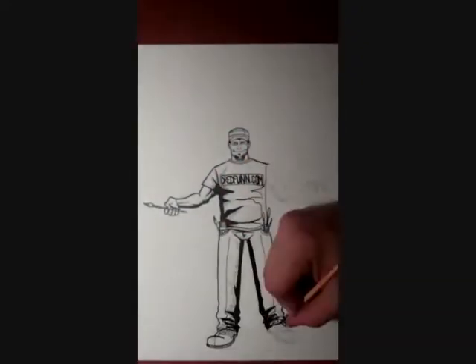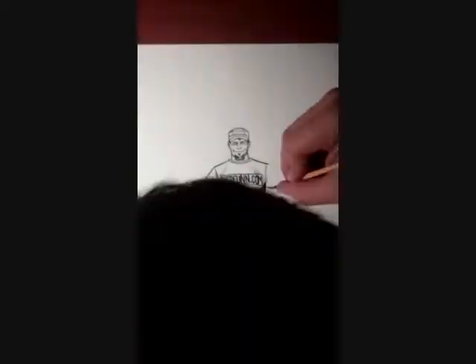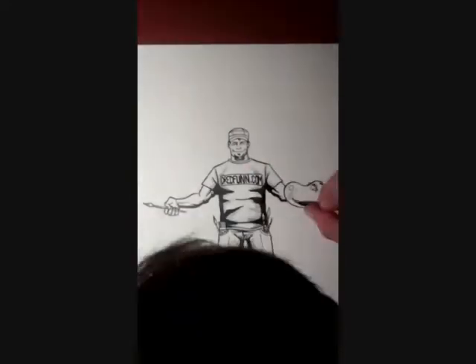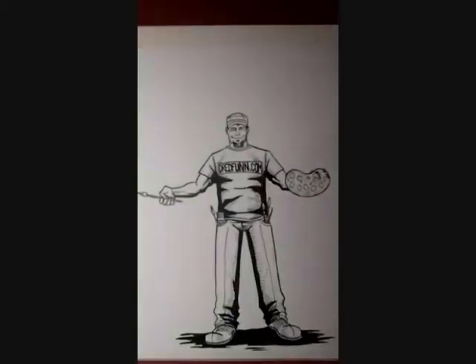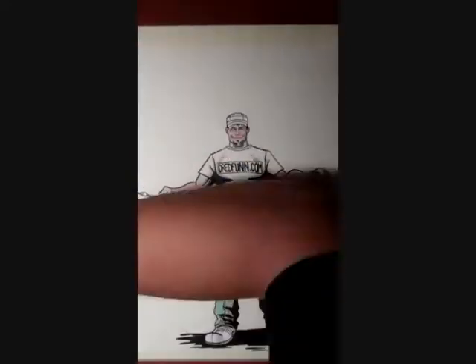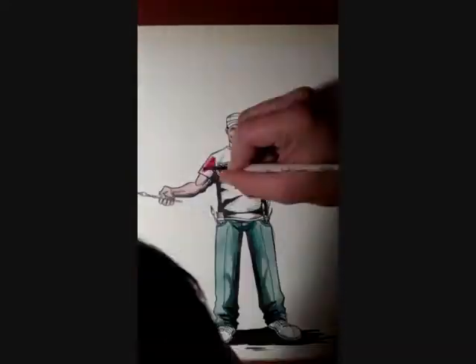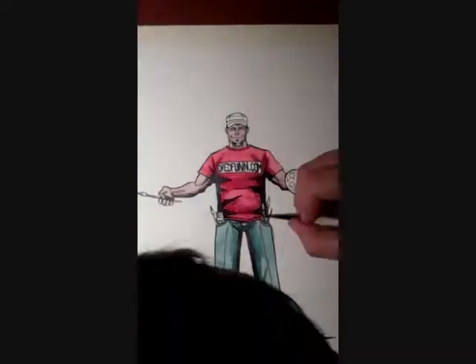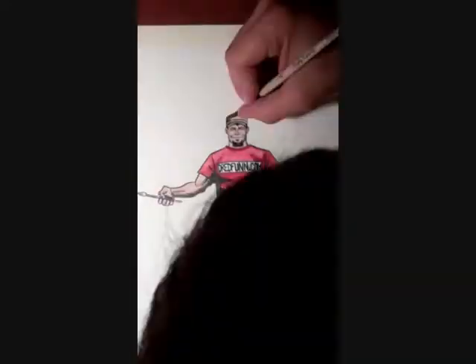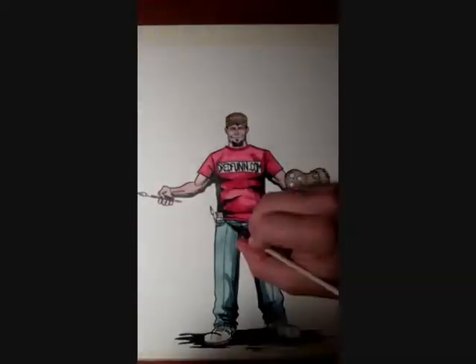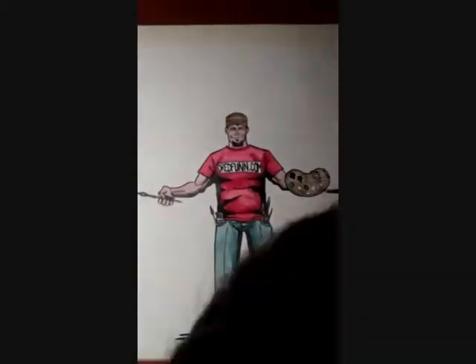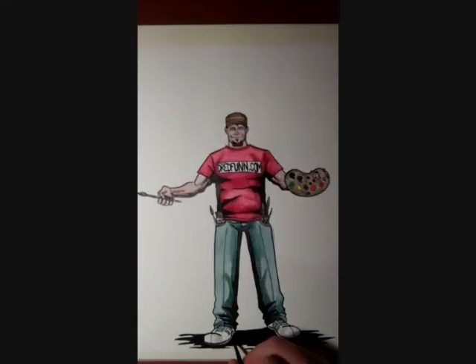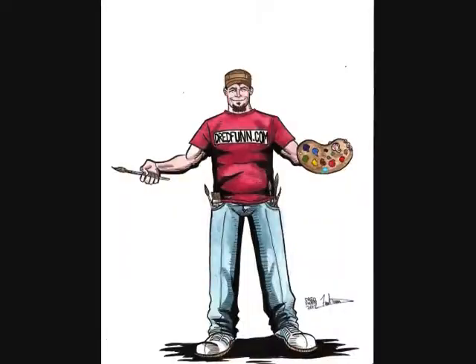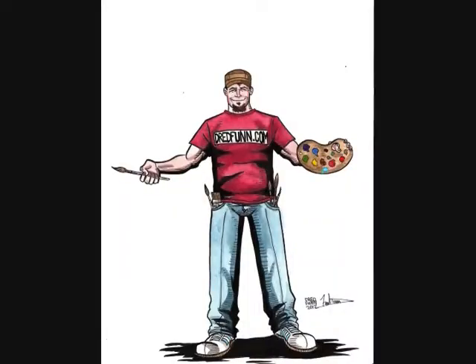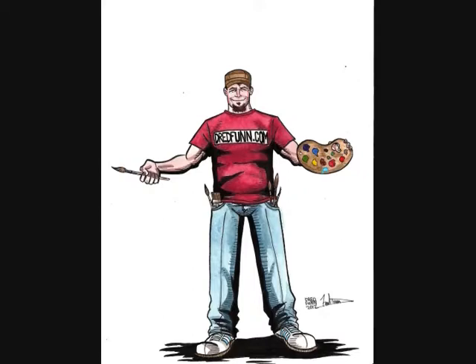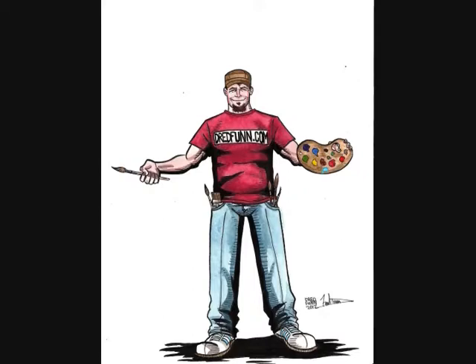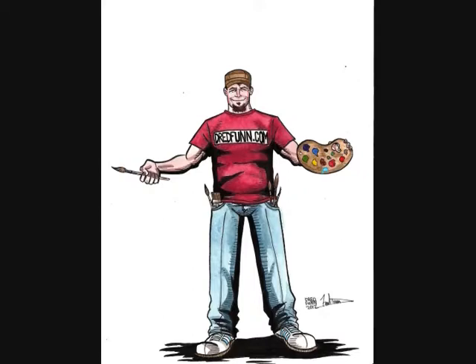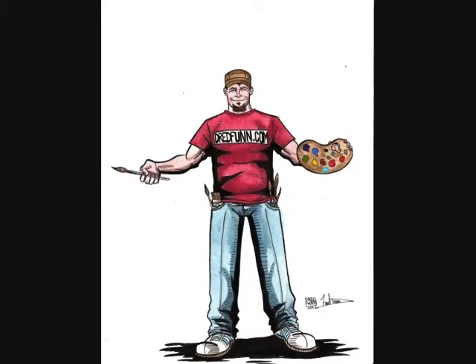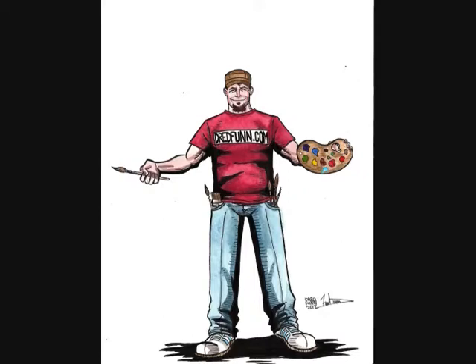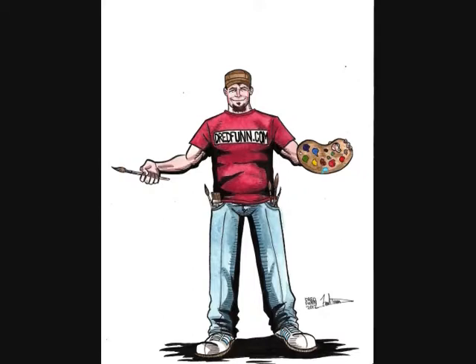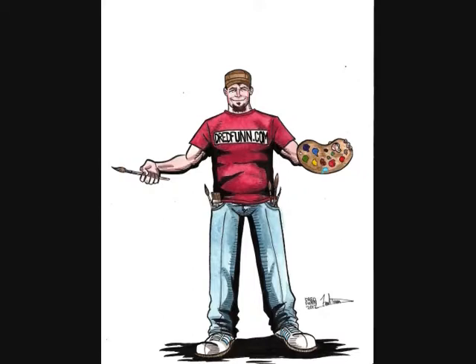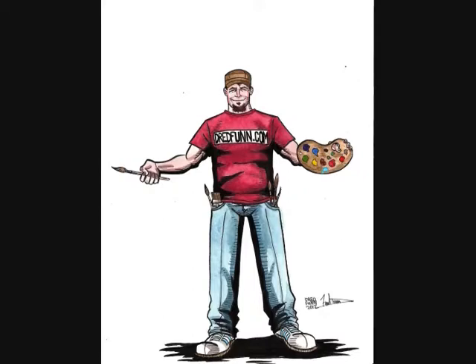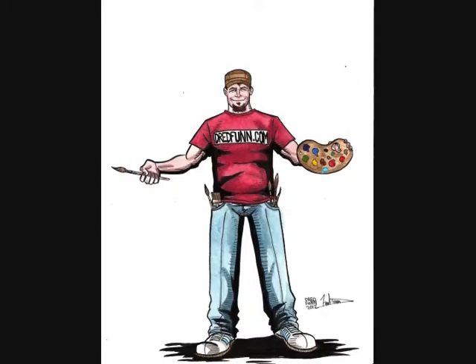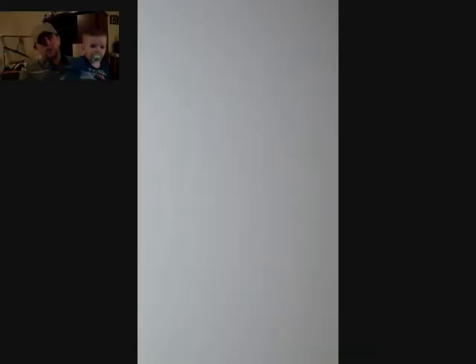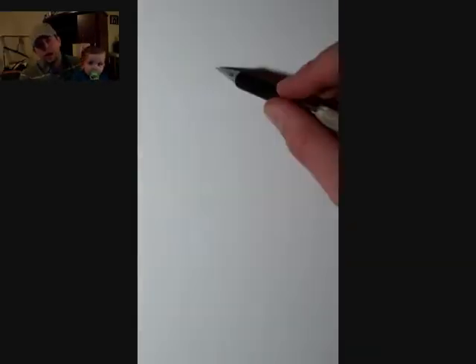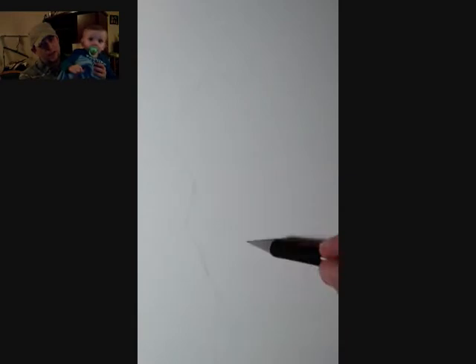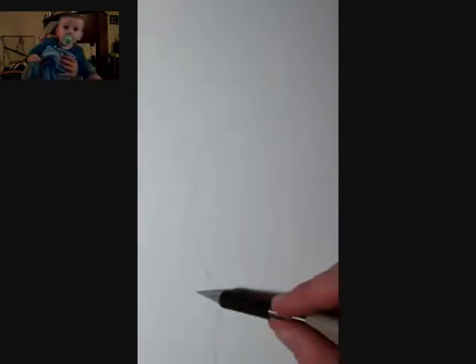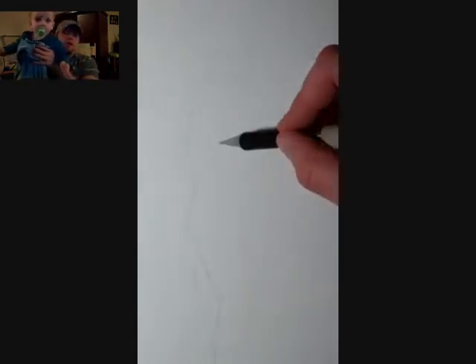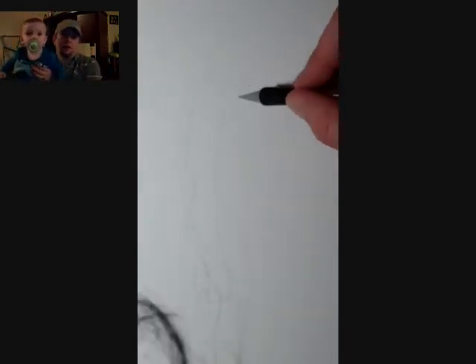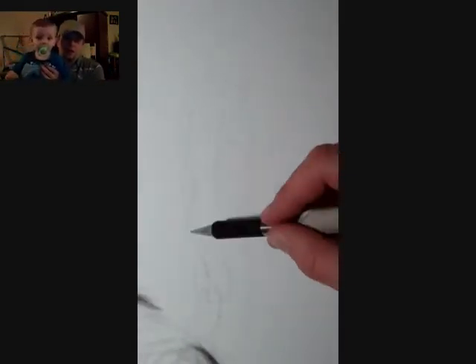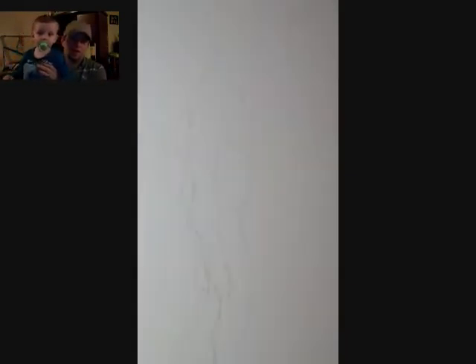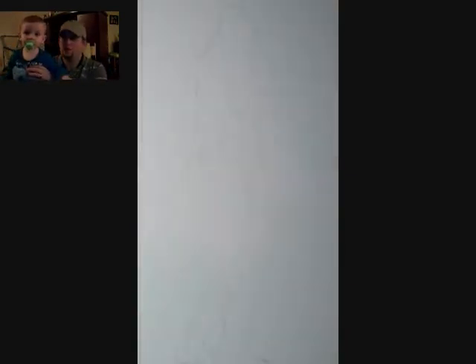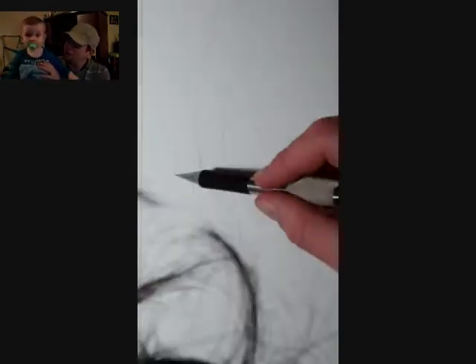This is a DreadFun original production. Please sit back and enjoy. Hey guys, DreadFun here with another one of my time-lapse paintings.